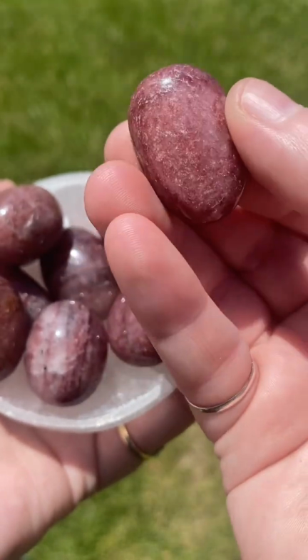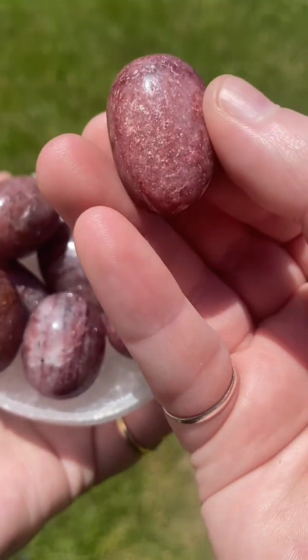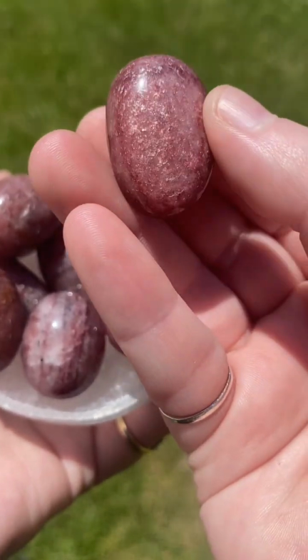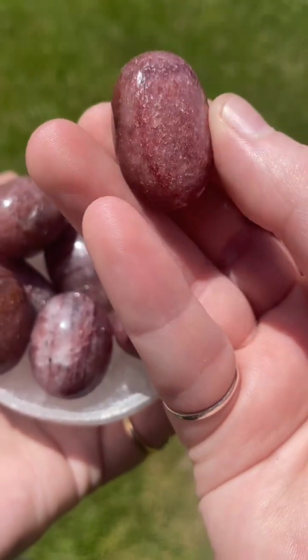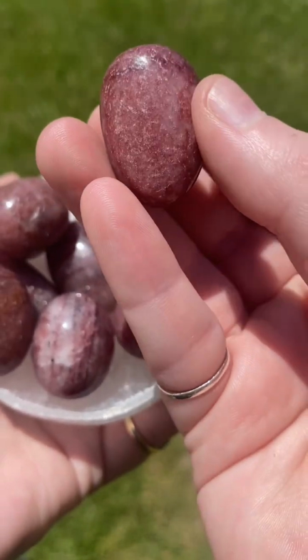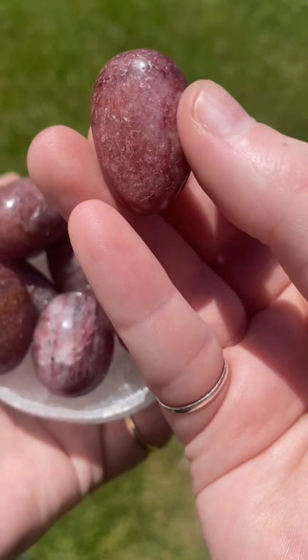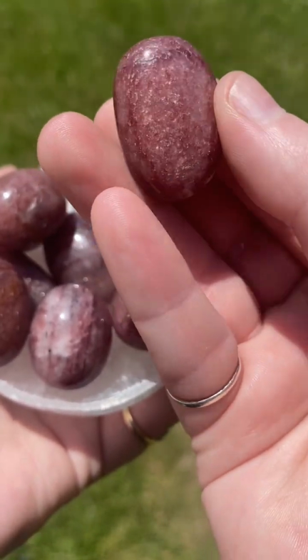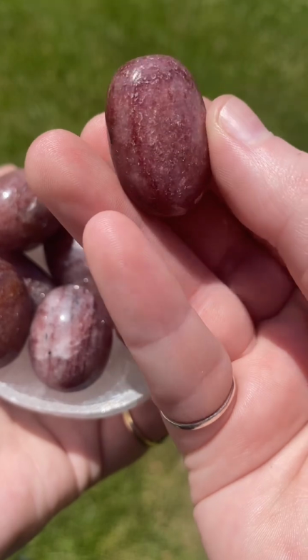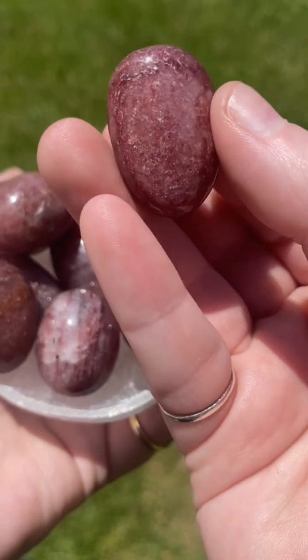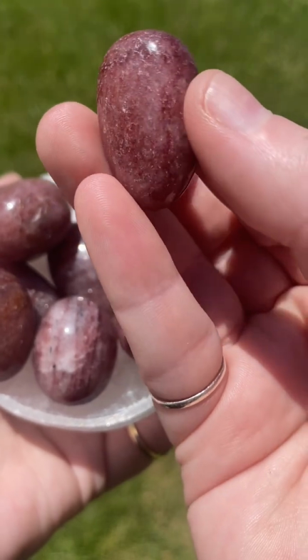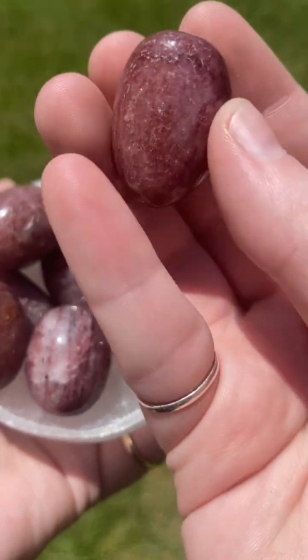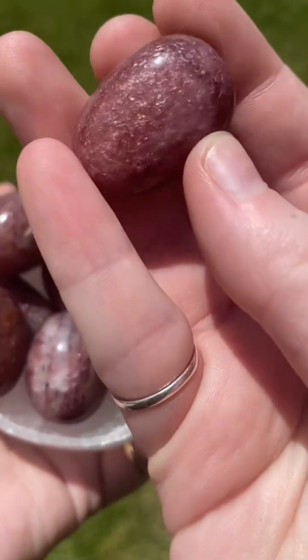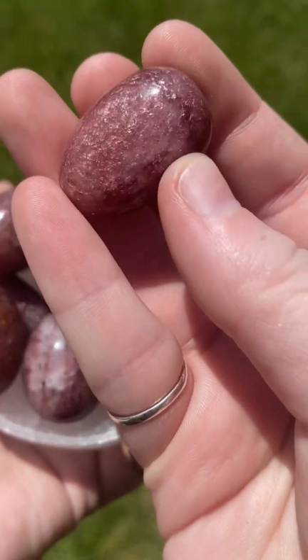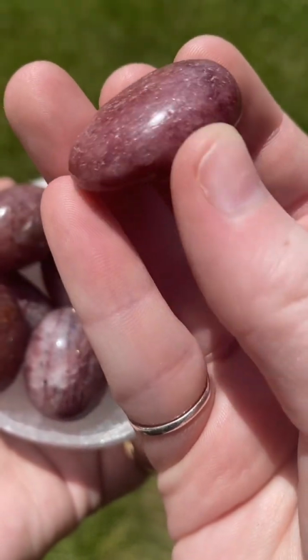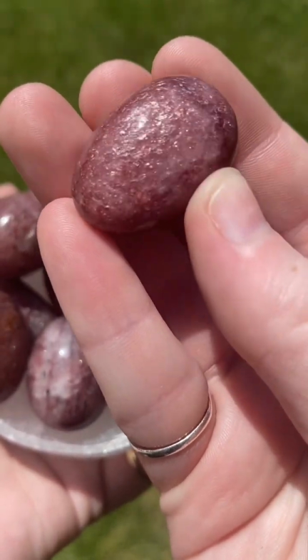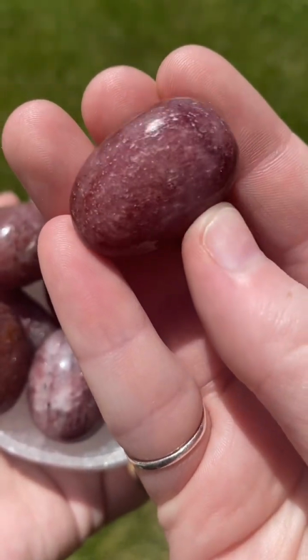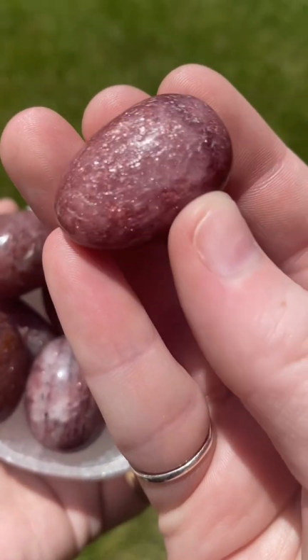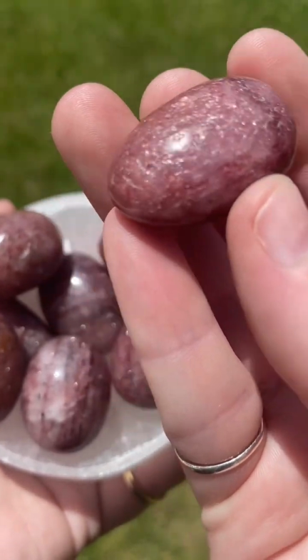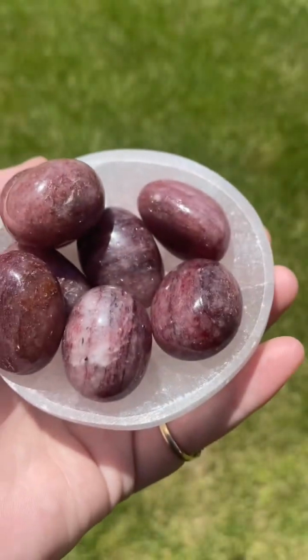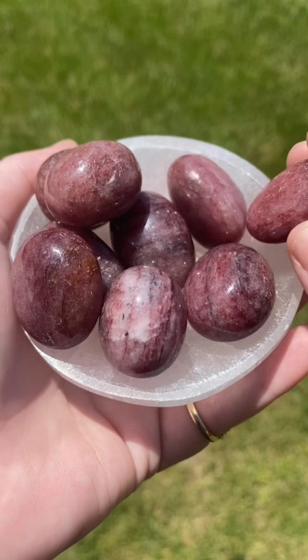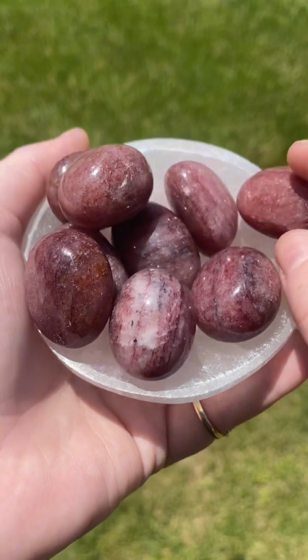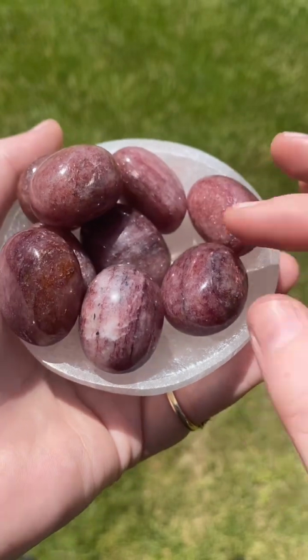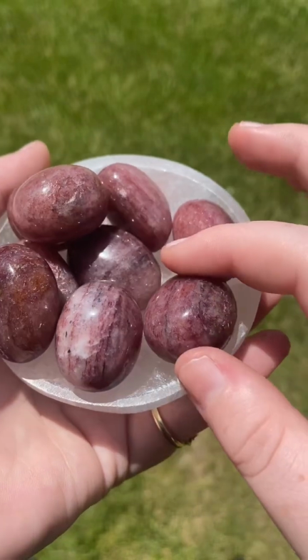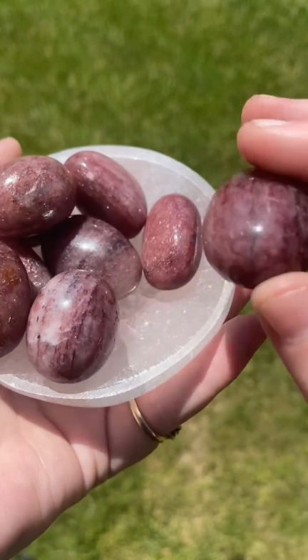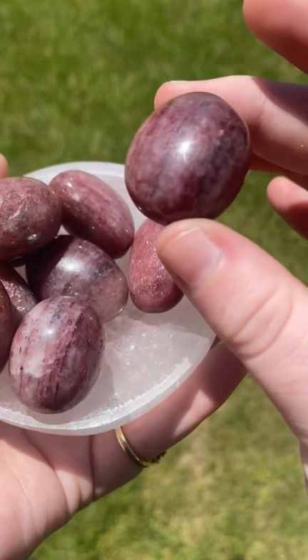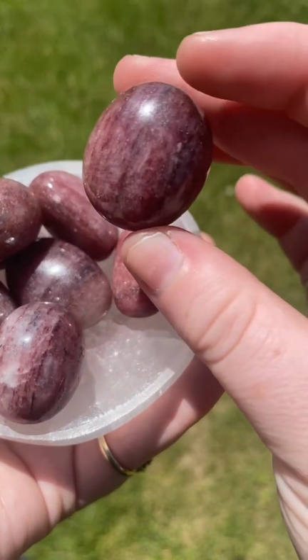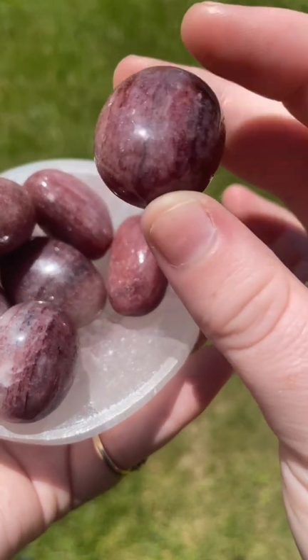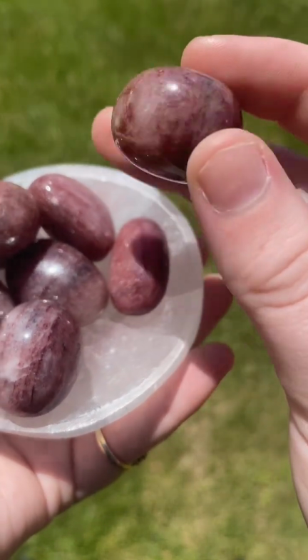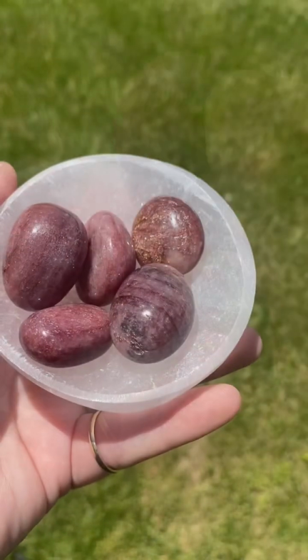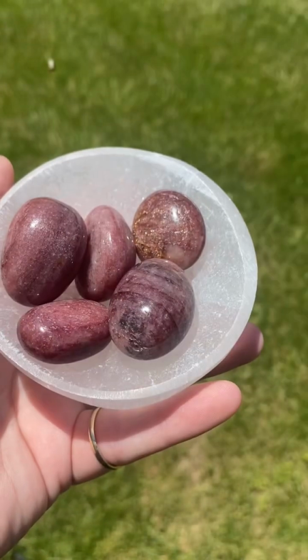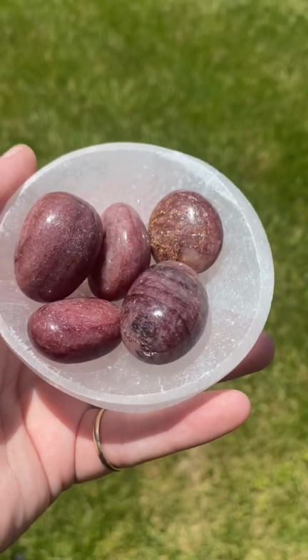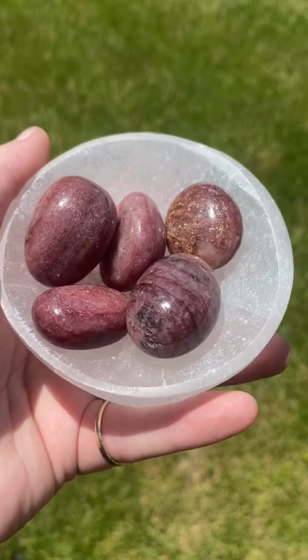Large points are also seen as more valuable than smaller ones. Strawberry quartz measures at a seven on the Mohs hardness scale, and like all other quartz, it is very strong — even strong enough to scratch glass — and it is durable enough for daily use.